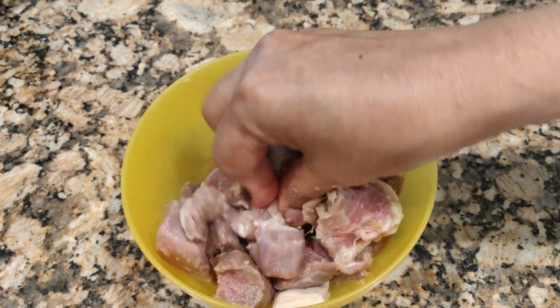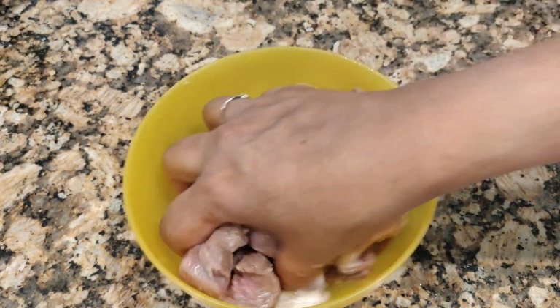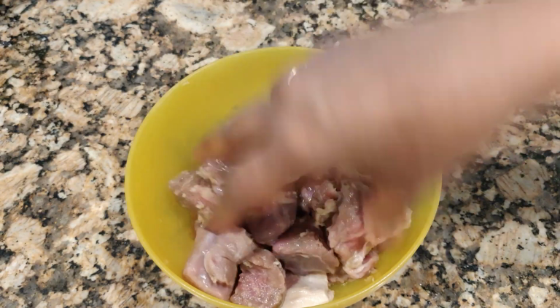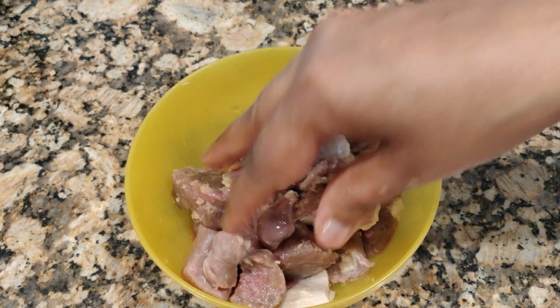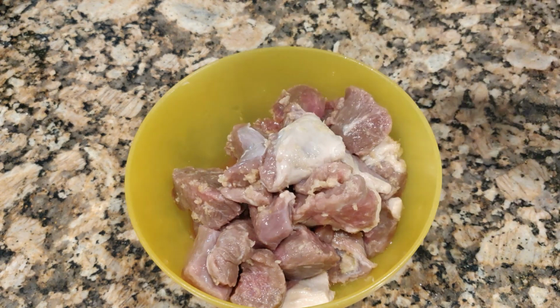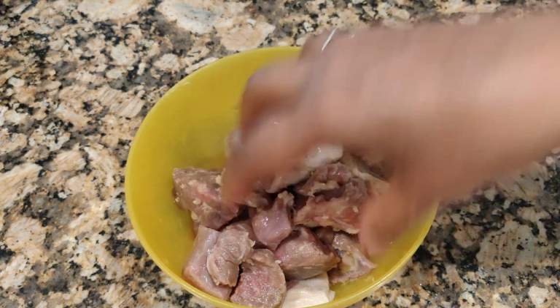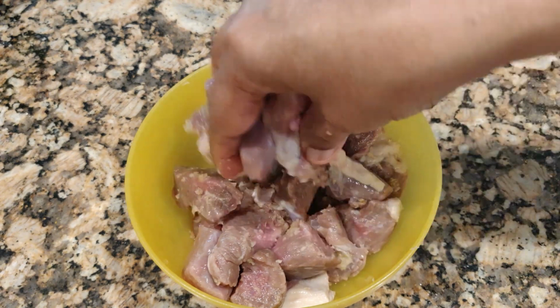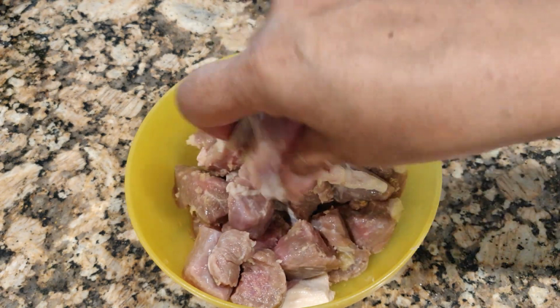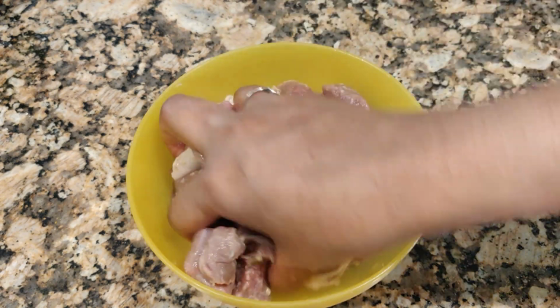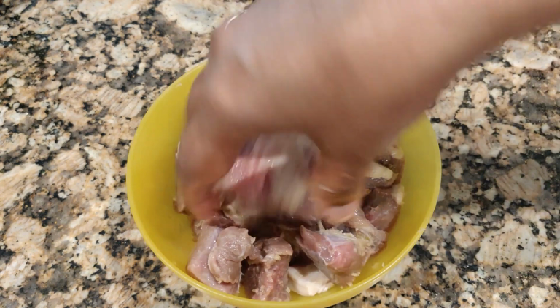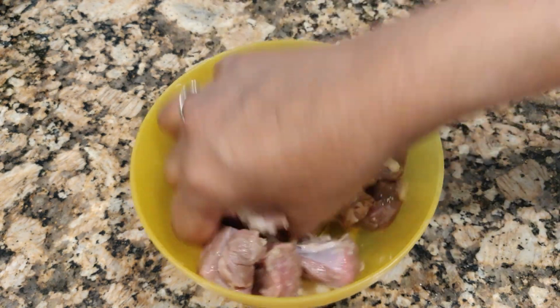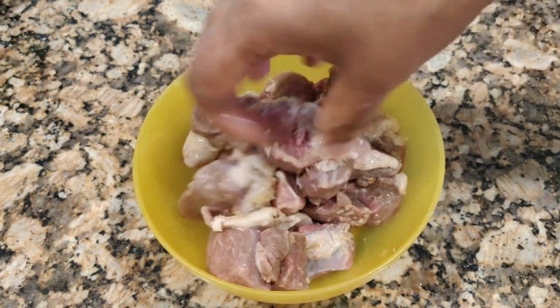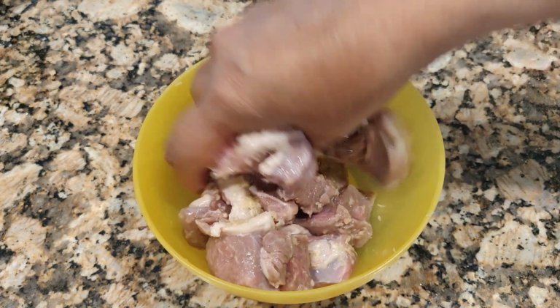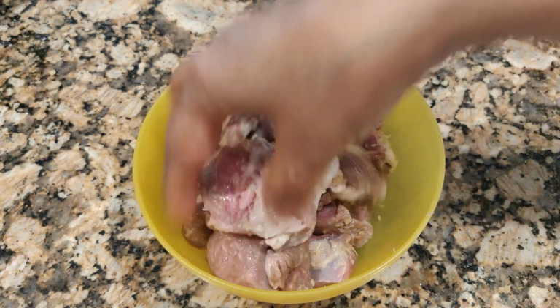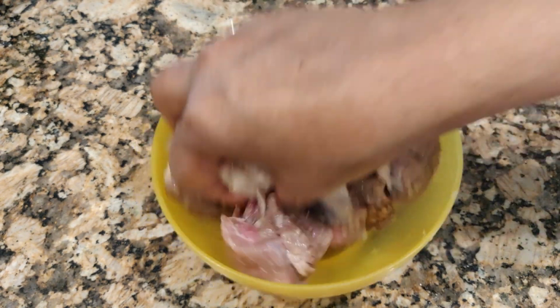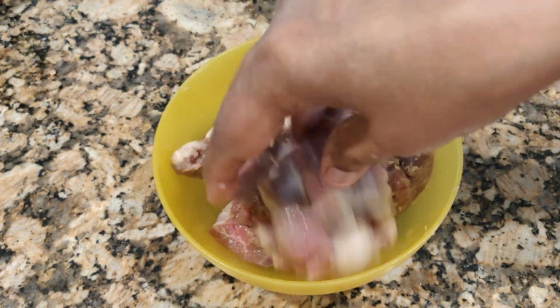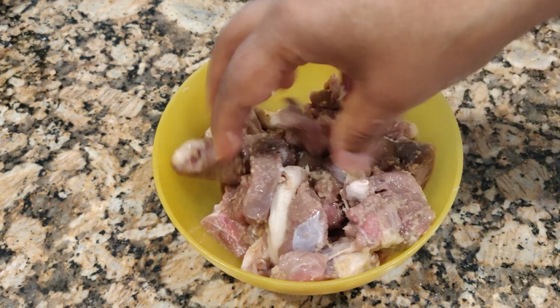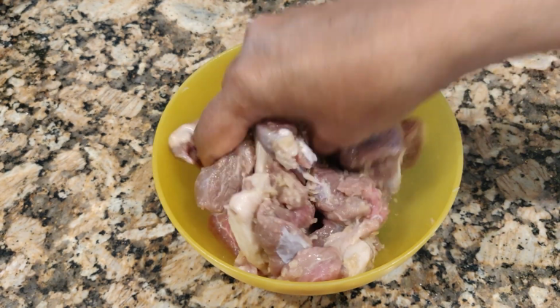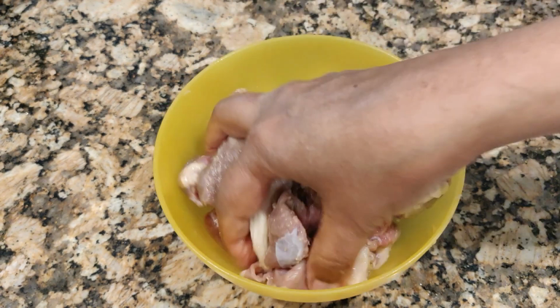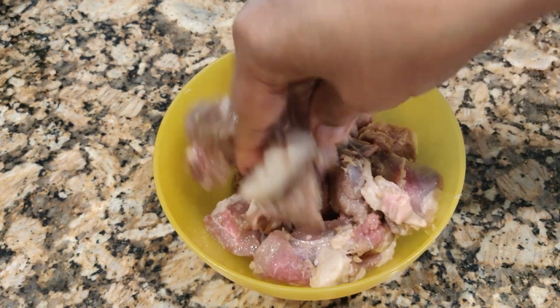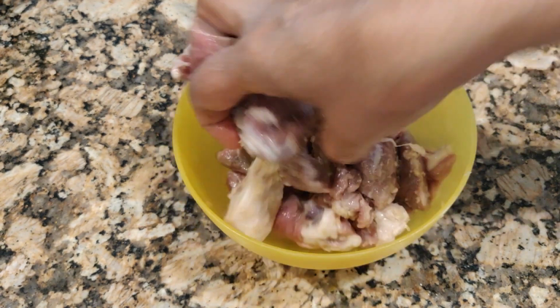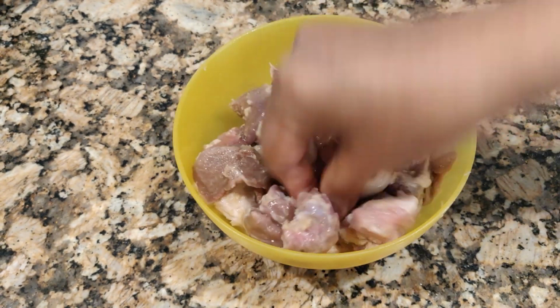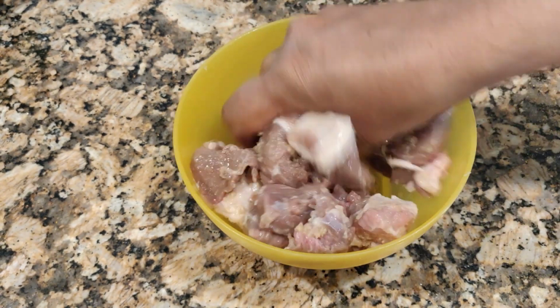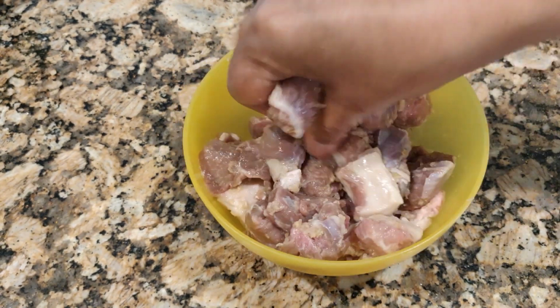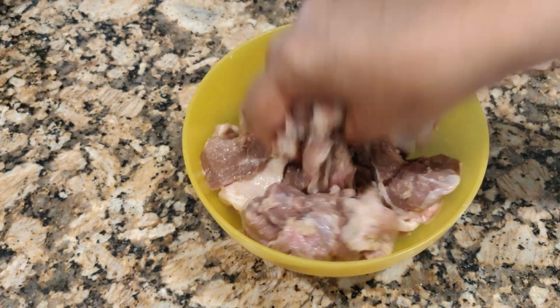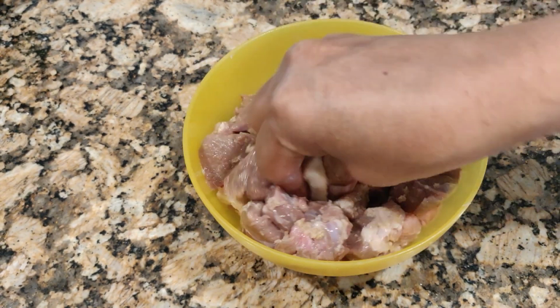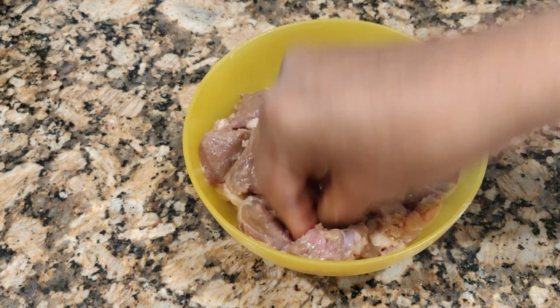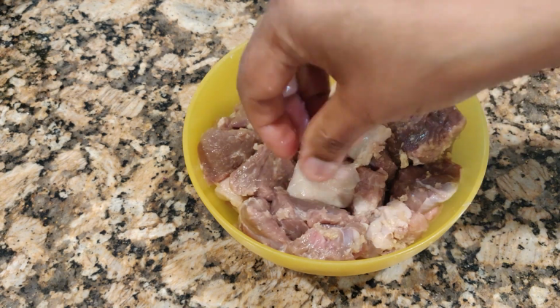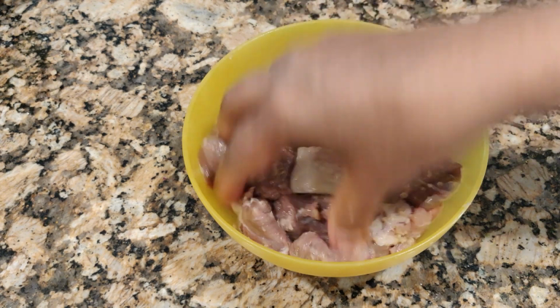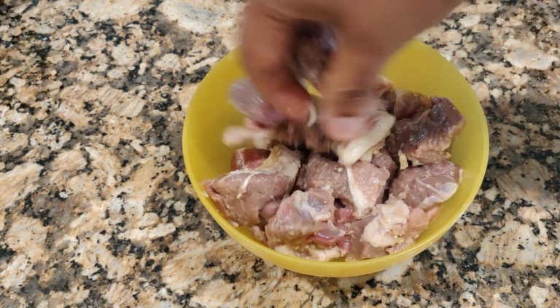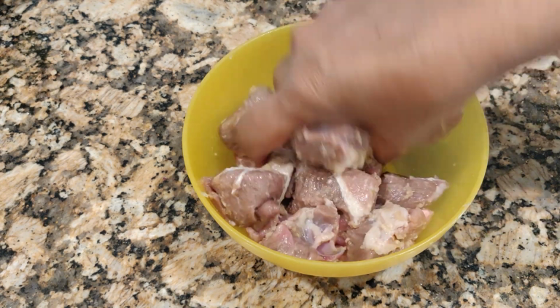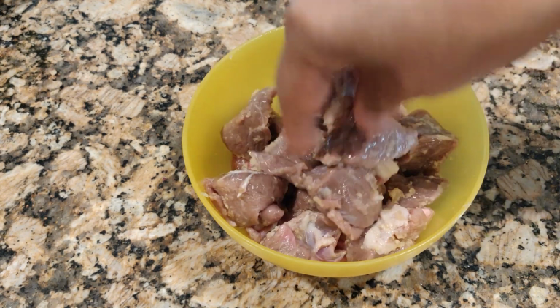I've already added the ginger garlic paste — about one tablespoon — into the mutton. I'm going to marinate it; you can just leave it for about 10 to 15 minutes.